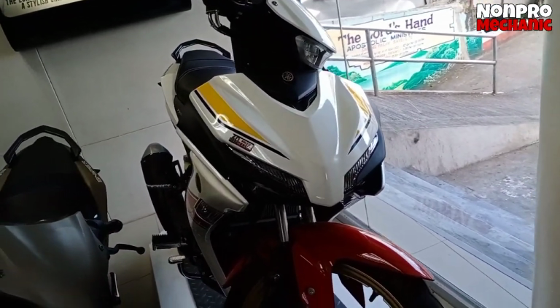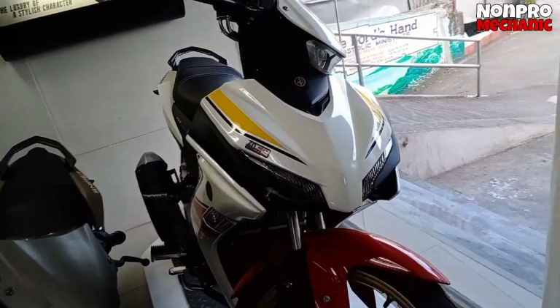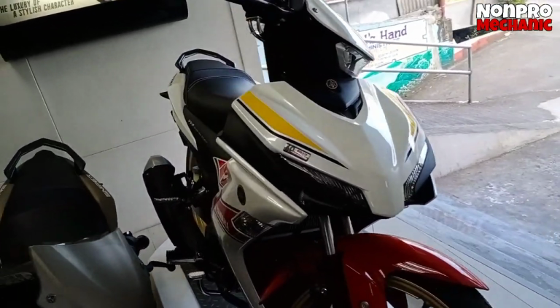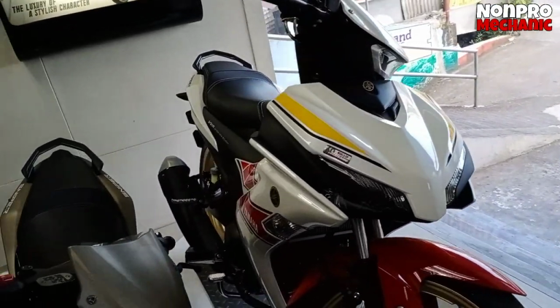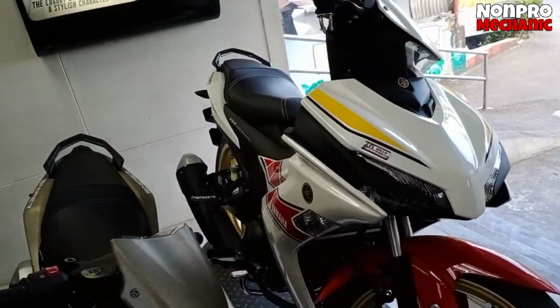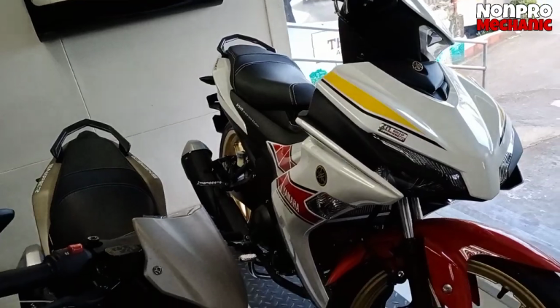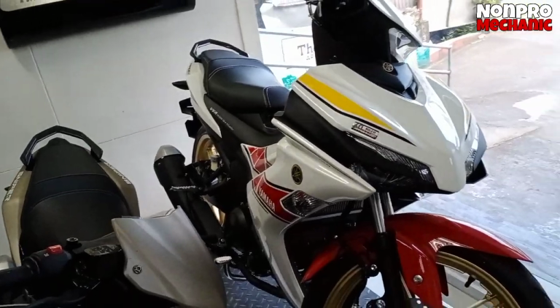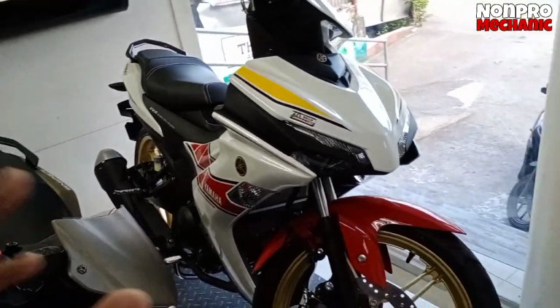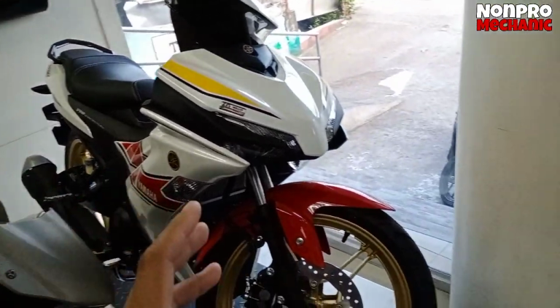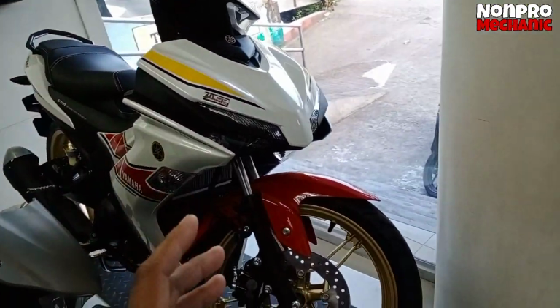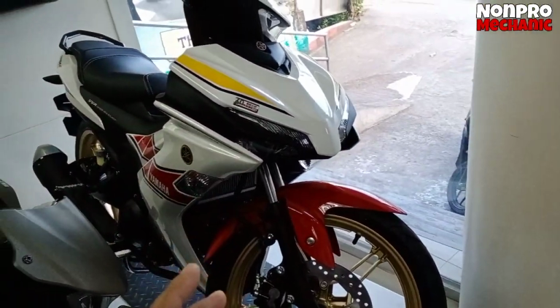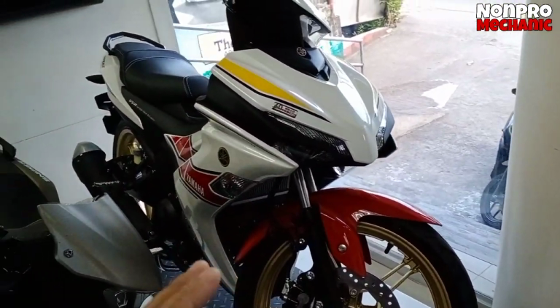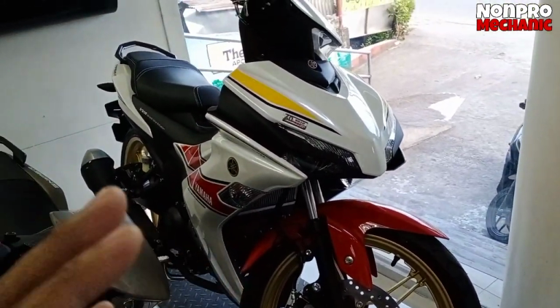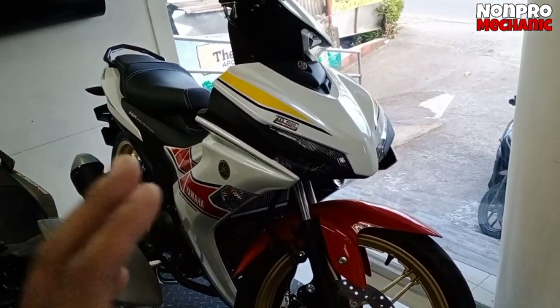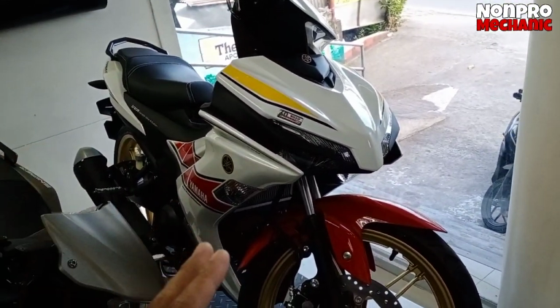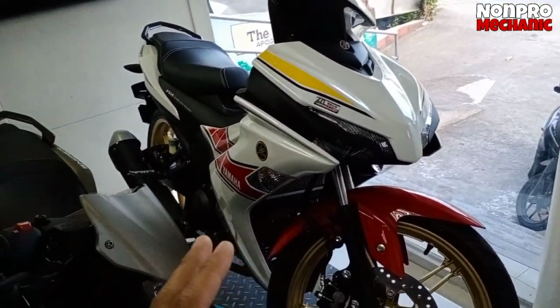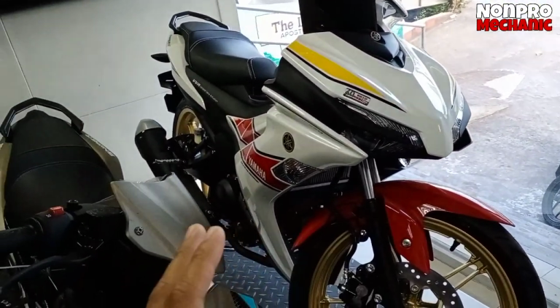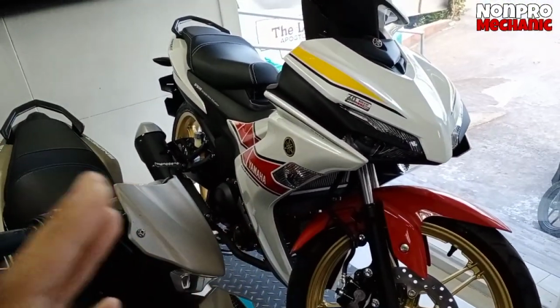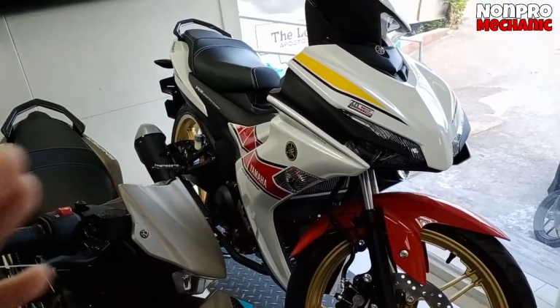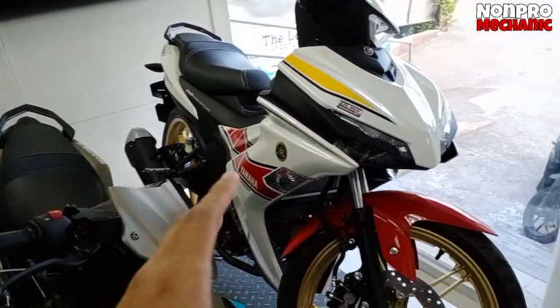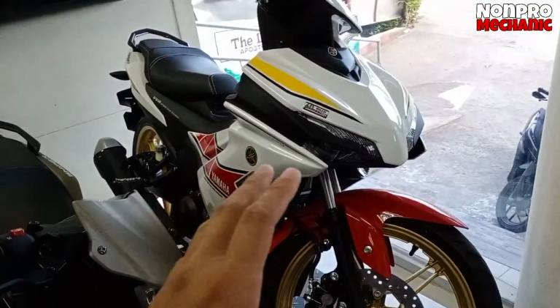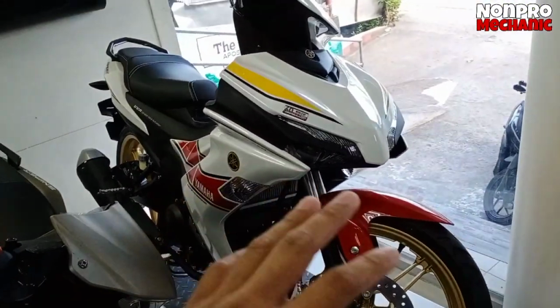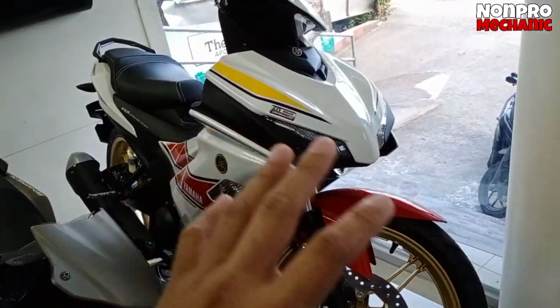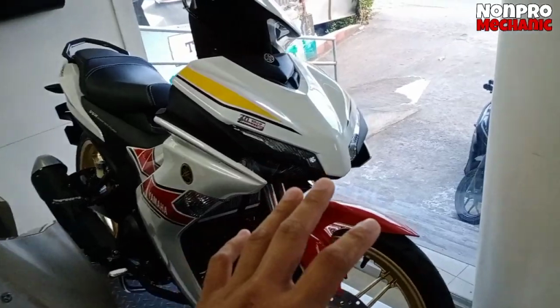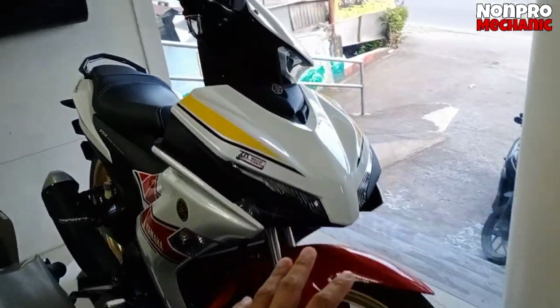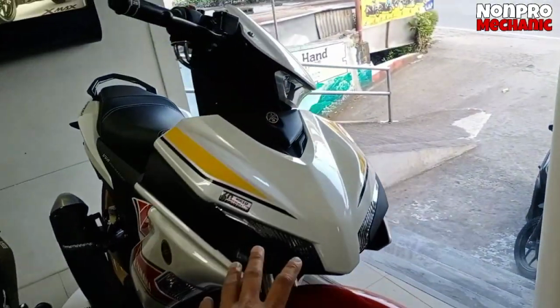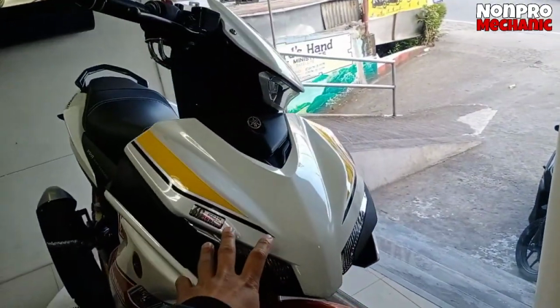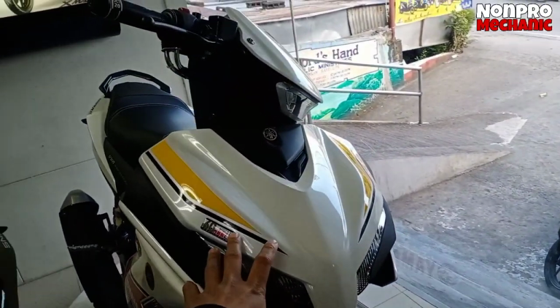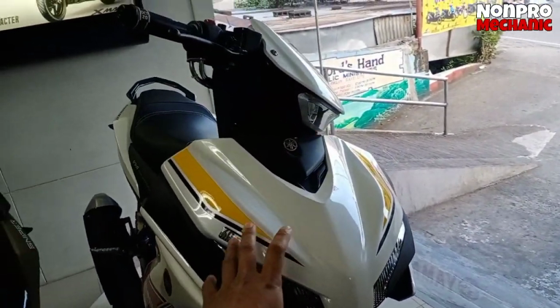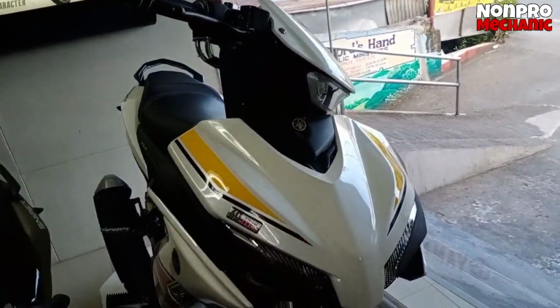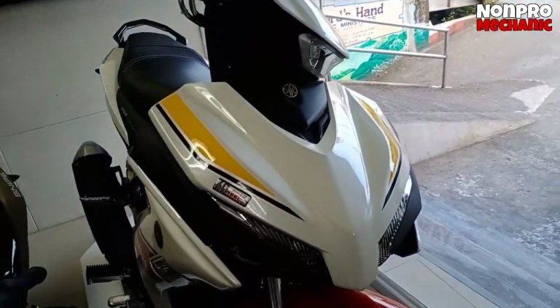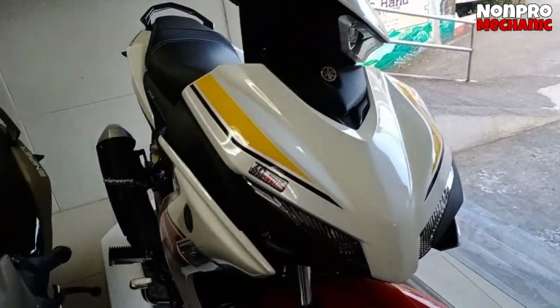Lahat ko ng specs ilalagay ko pa rin sa ating video, sasama ko pa rin sya. Para dun sa mga hindi pa nakapanood. Kasi may ginawa na rin ng review sa mga Sniper. Pero ito na nga yung bago, so ito yung pag-uusapan natin ngayon.